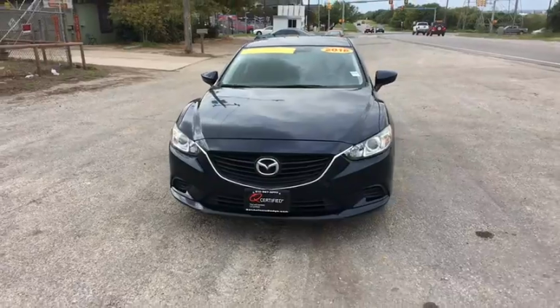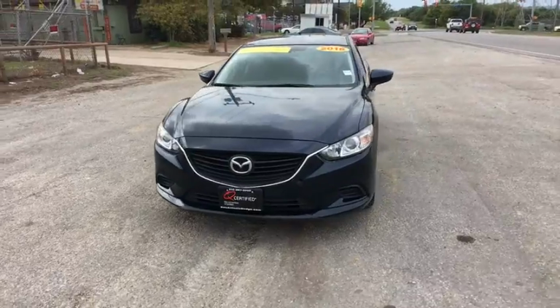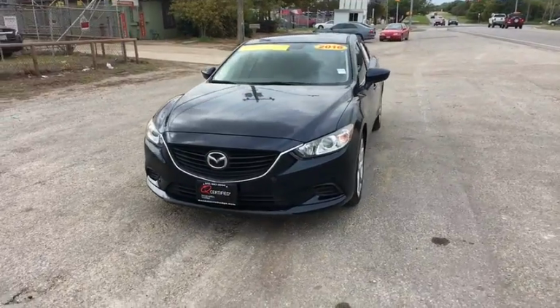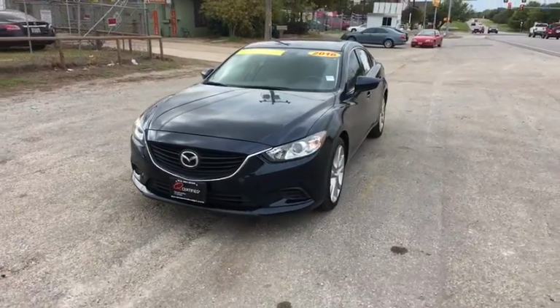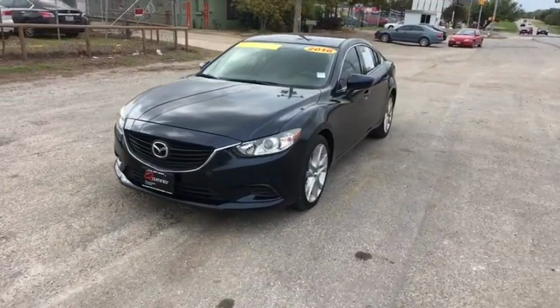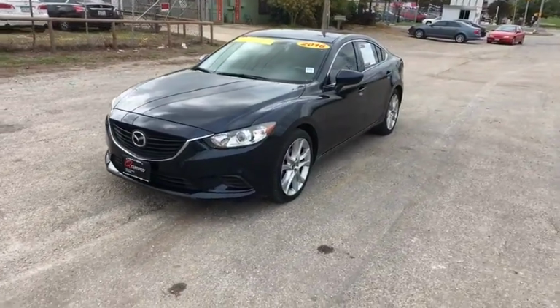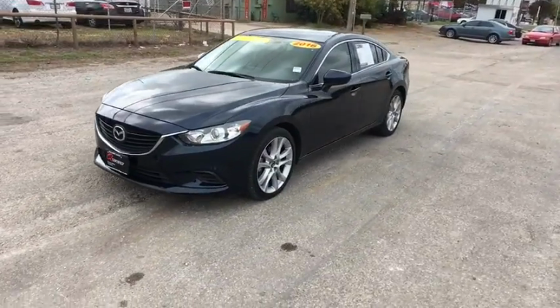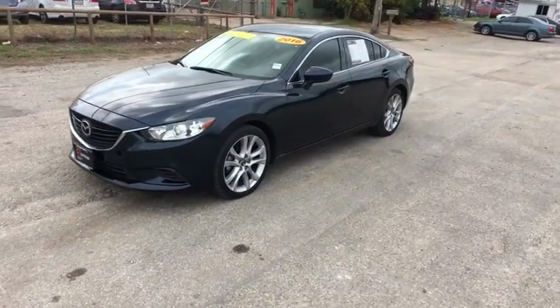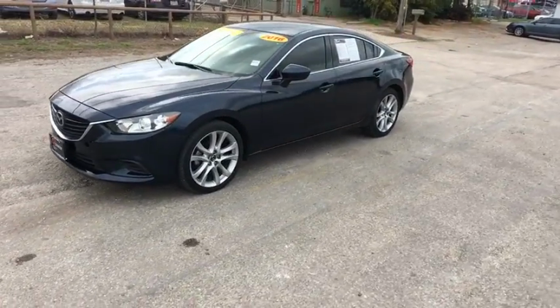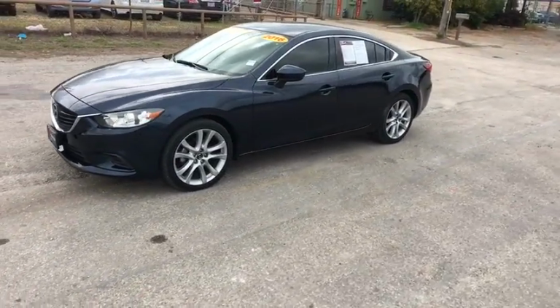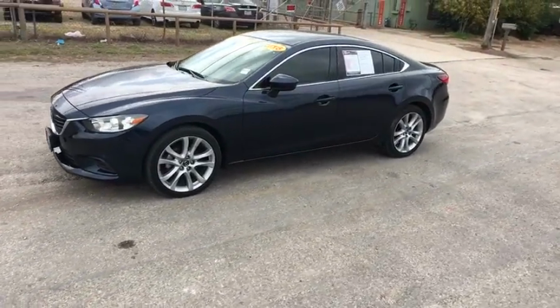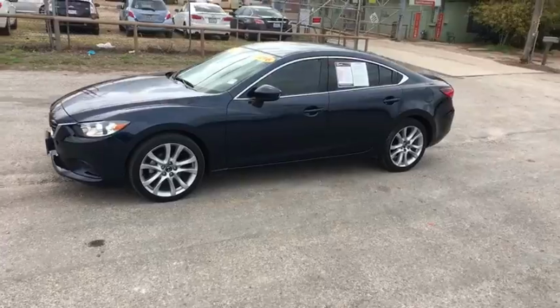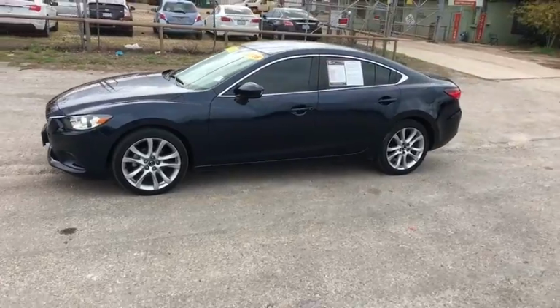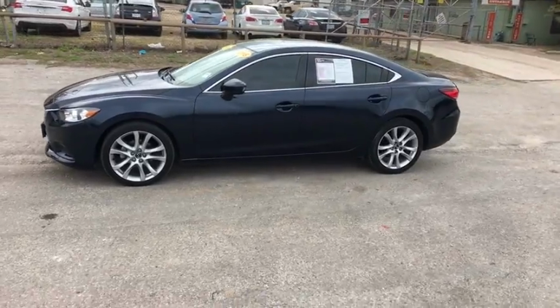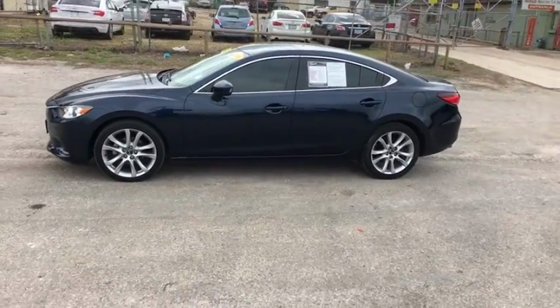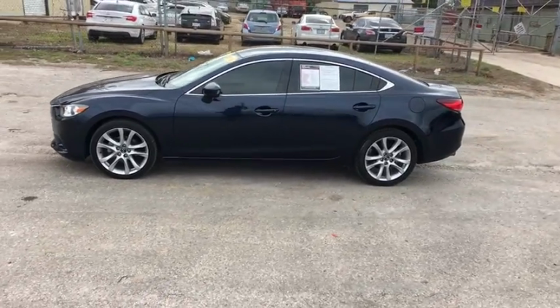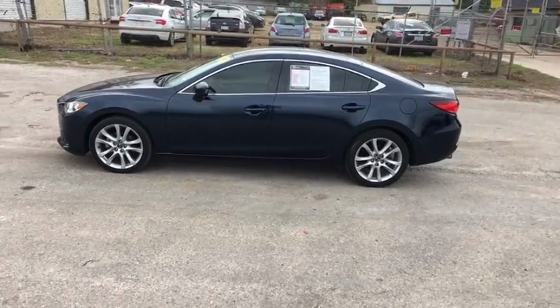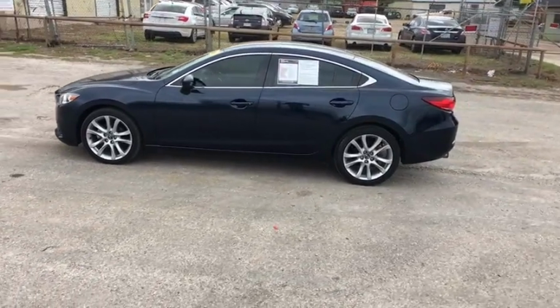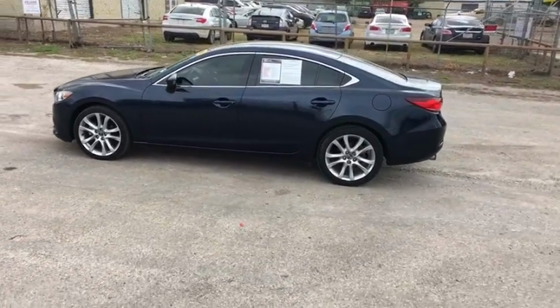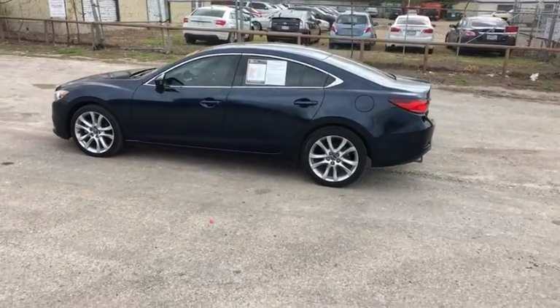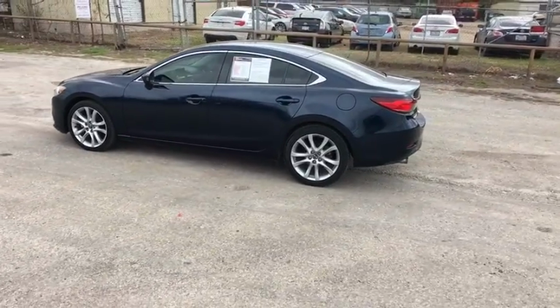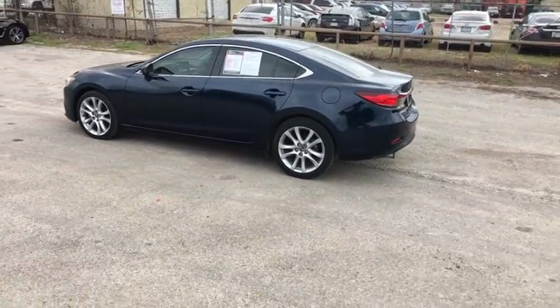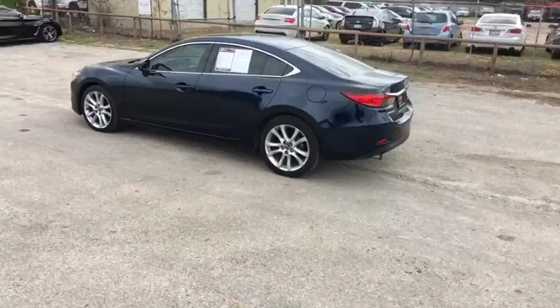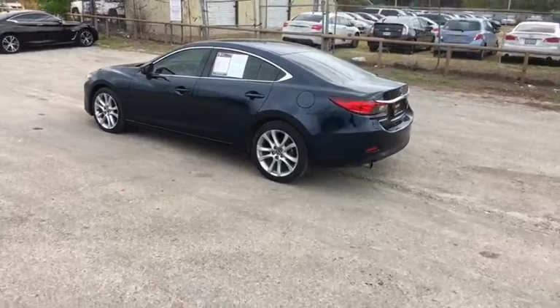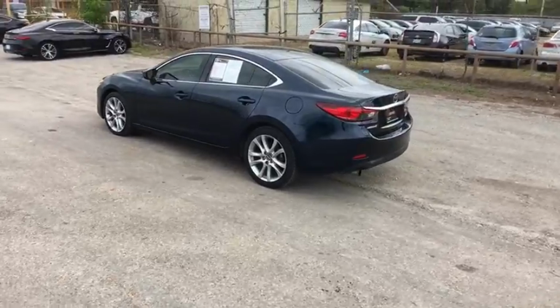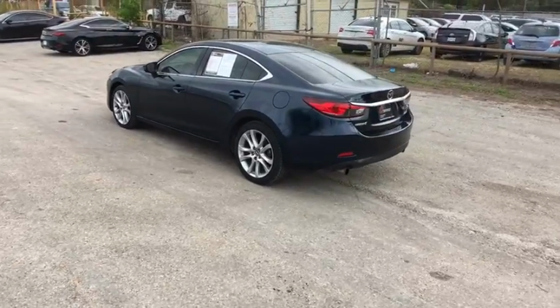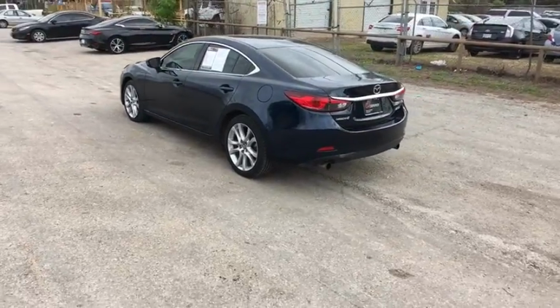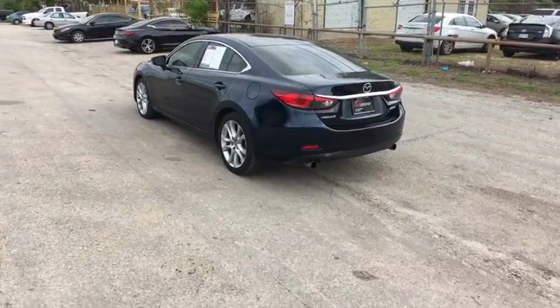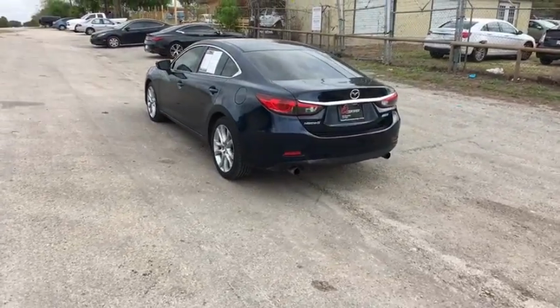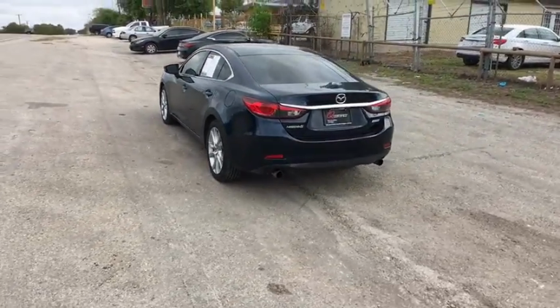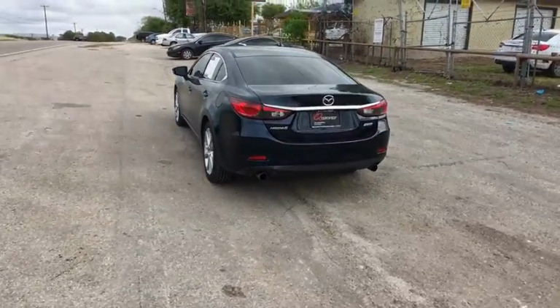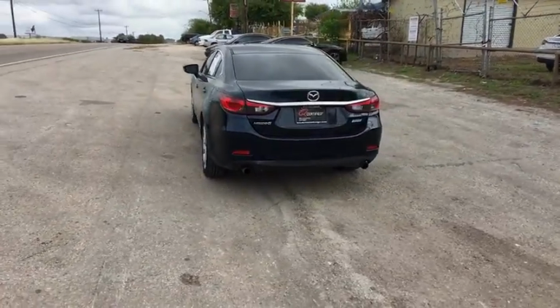The 2016 Mazda 6. Exceptionally stylish and fun to drive, the Mazda 6 has quality, dependability, and reliability at the heart of its design. This acclaimed sports sedan appeals to your senses and your wallet.